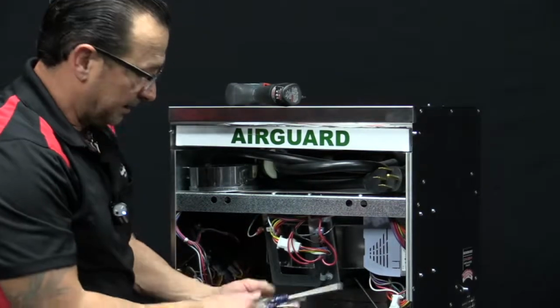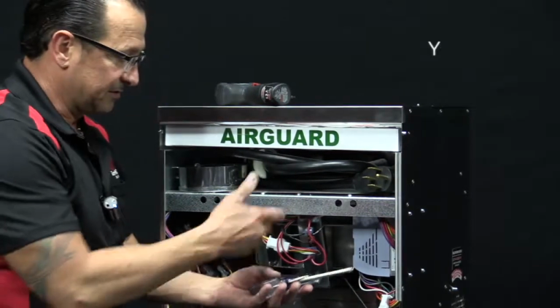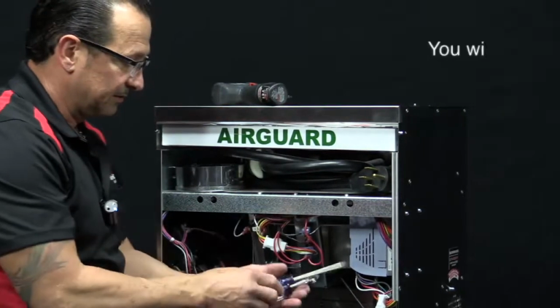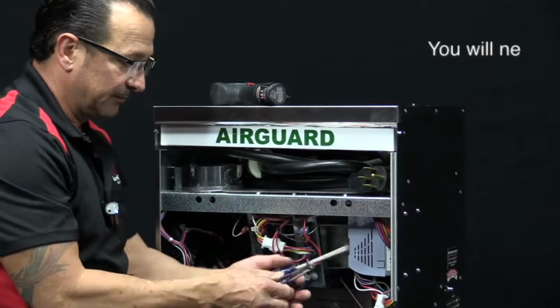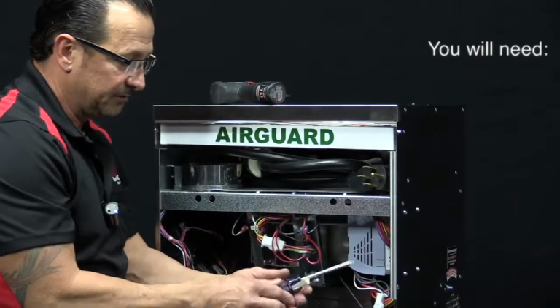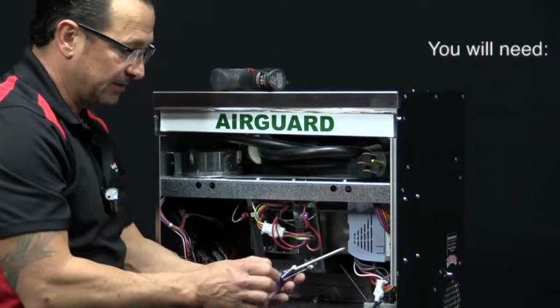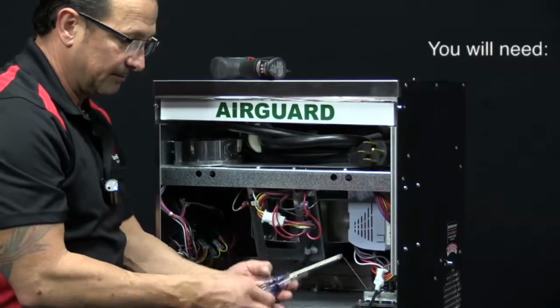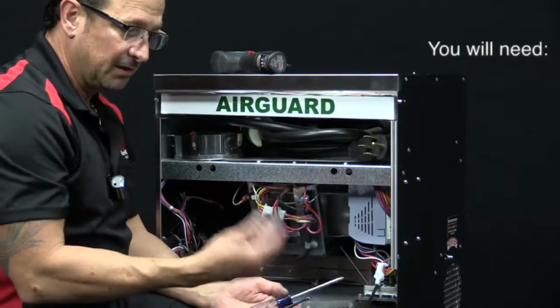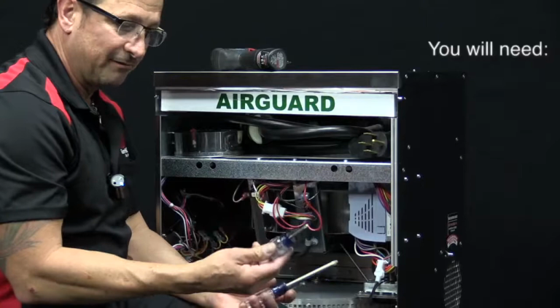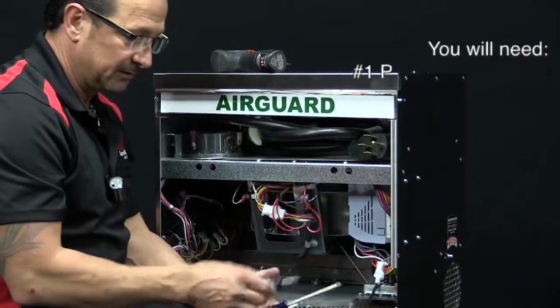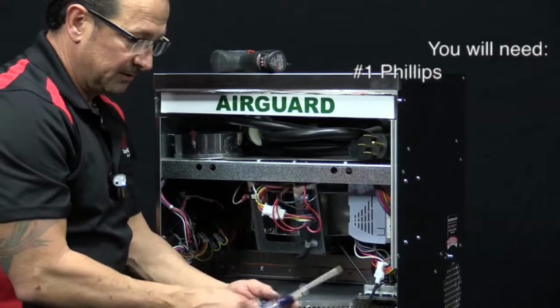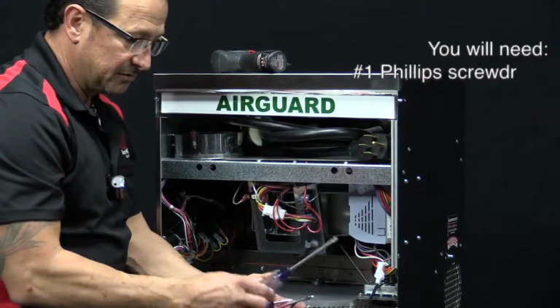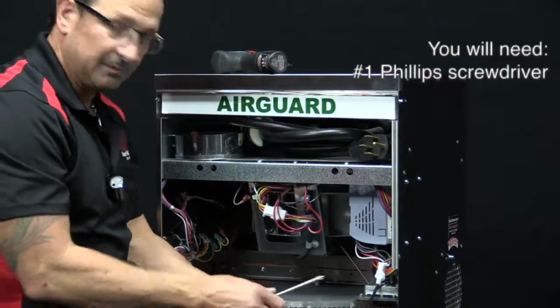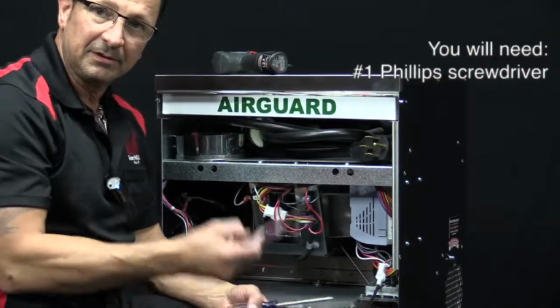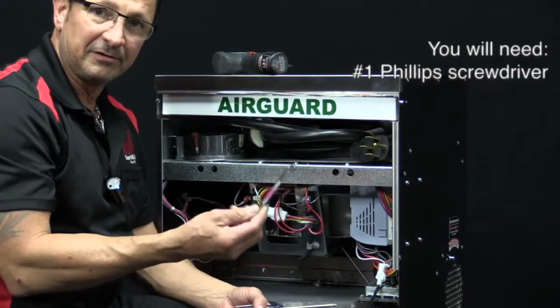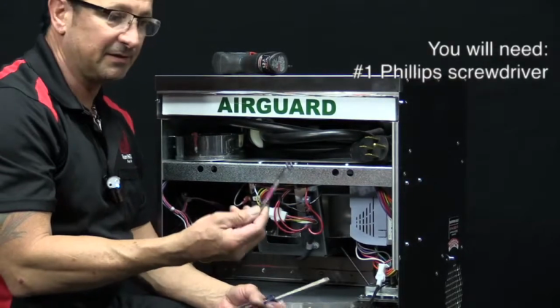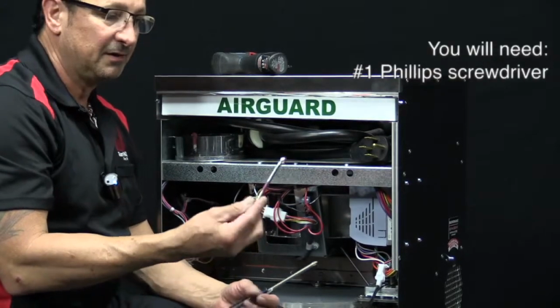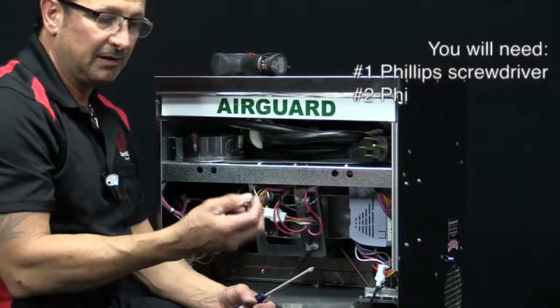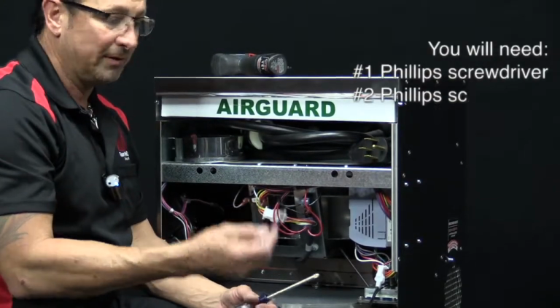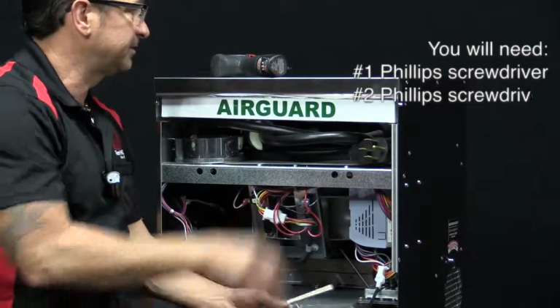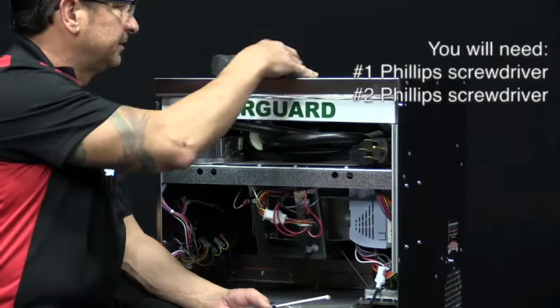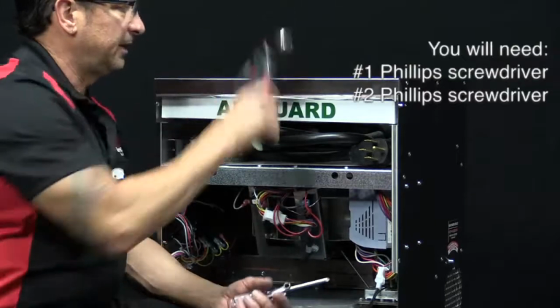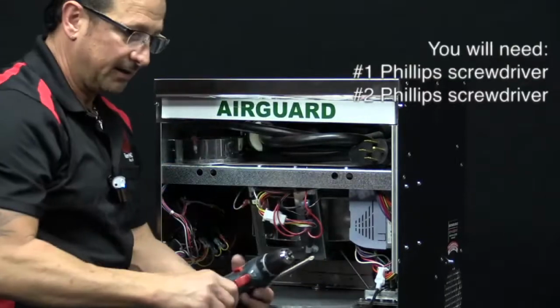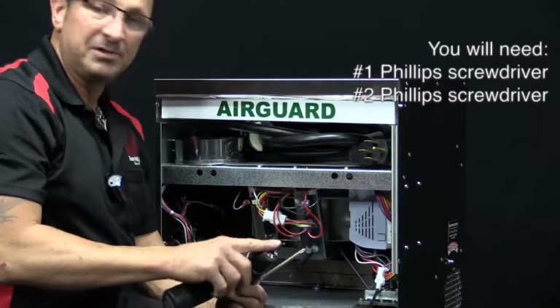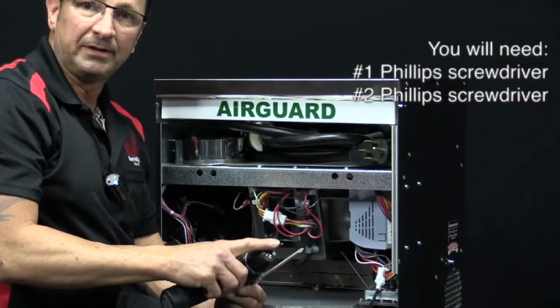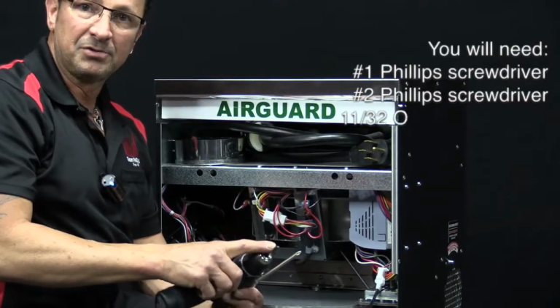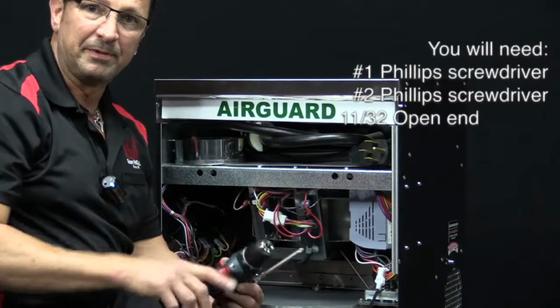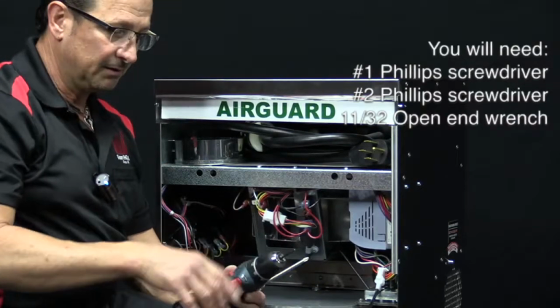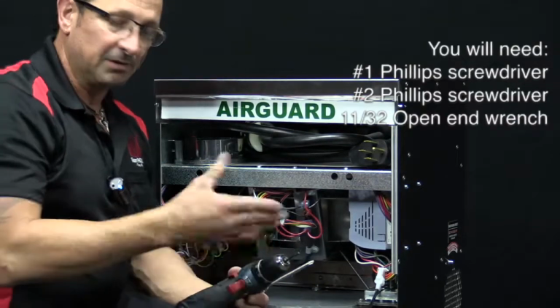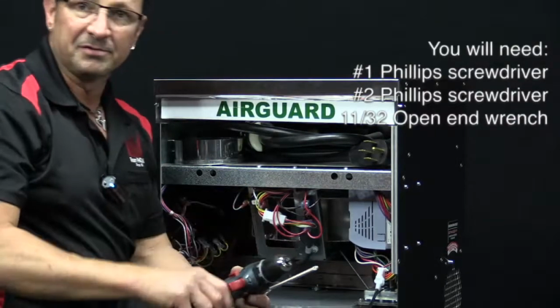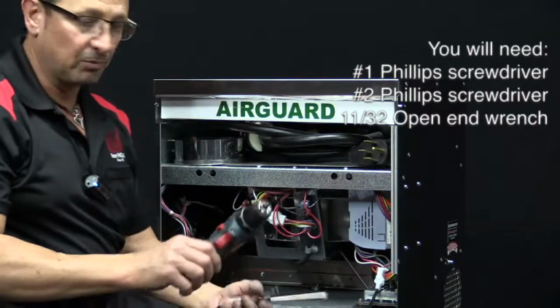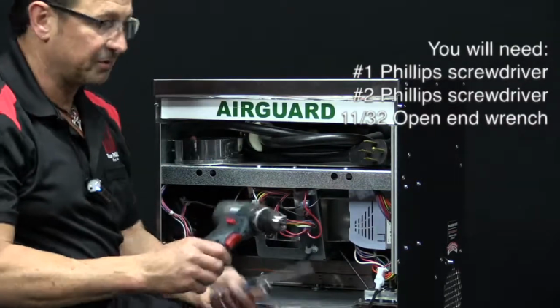For this operation, you'll need a number one Phillips, a number two Phillips, an 11-32nd open-end wrench, and a T20 Torx bit — you can also use a T20 screwdriver.